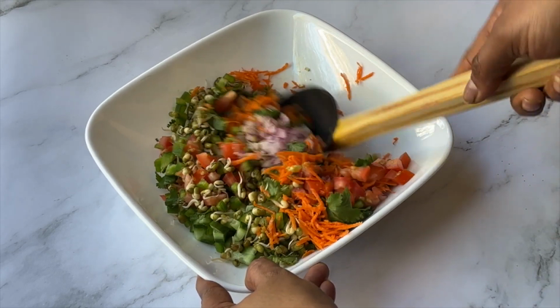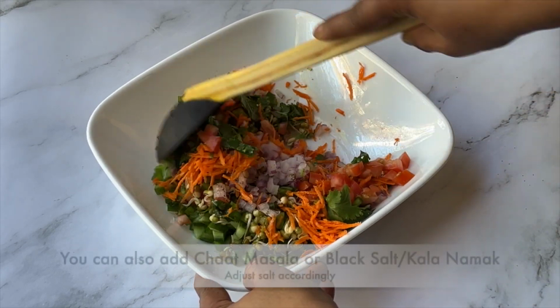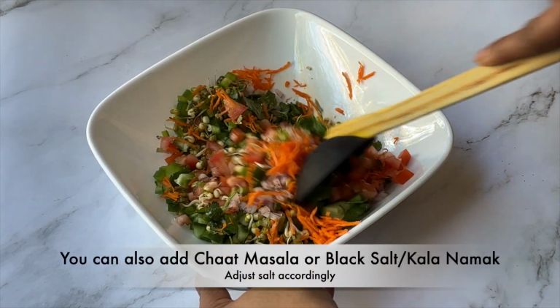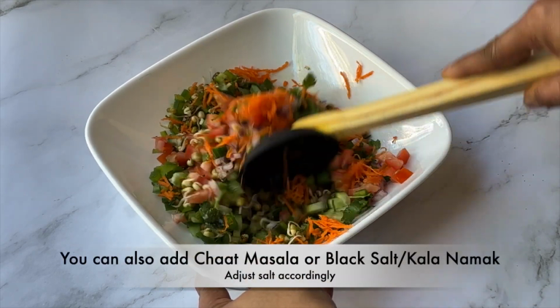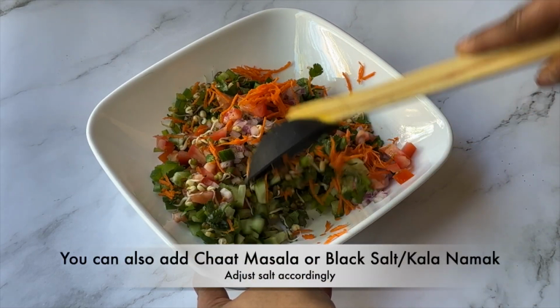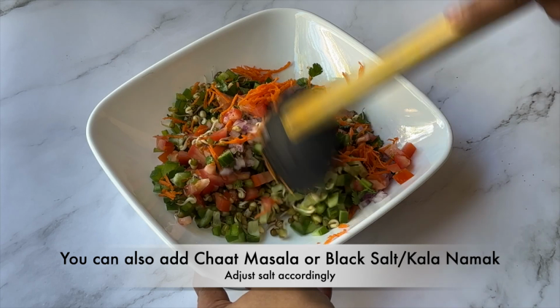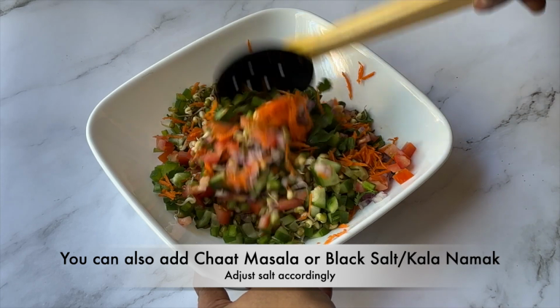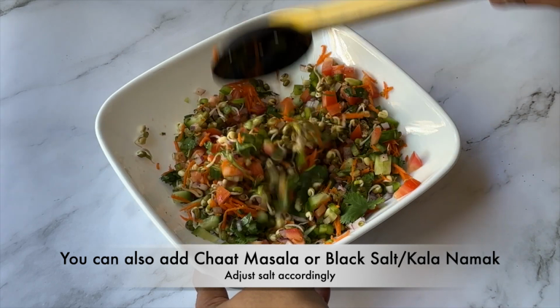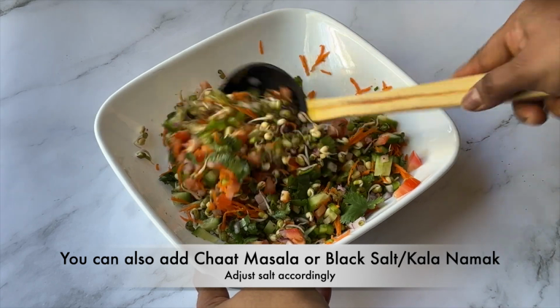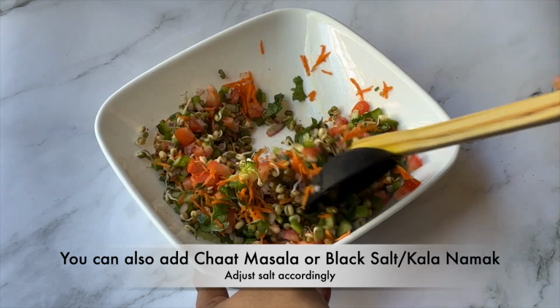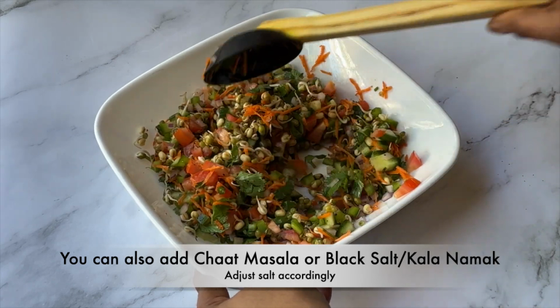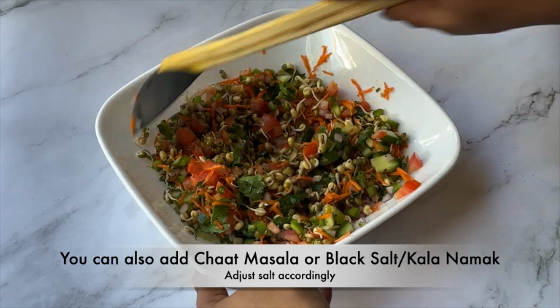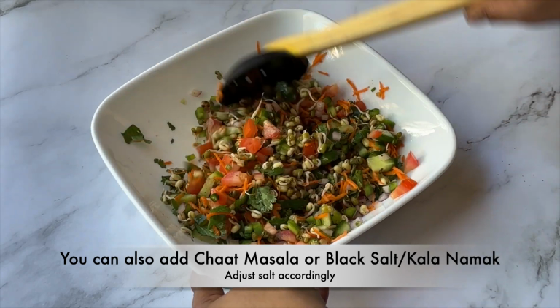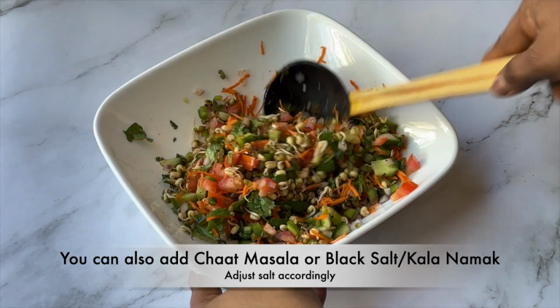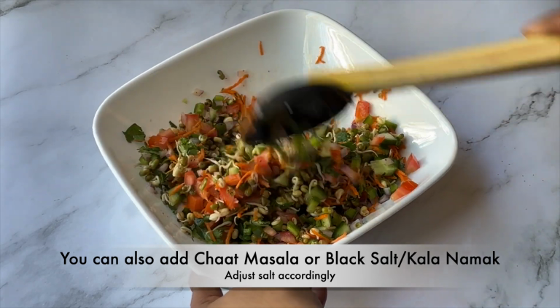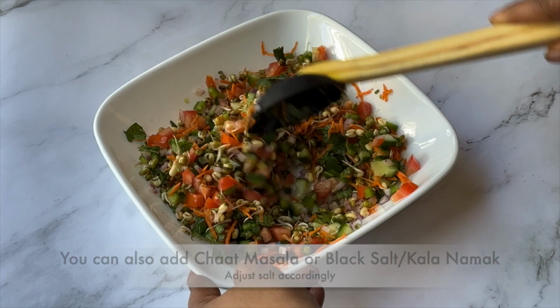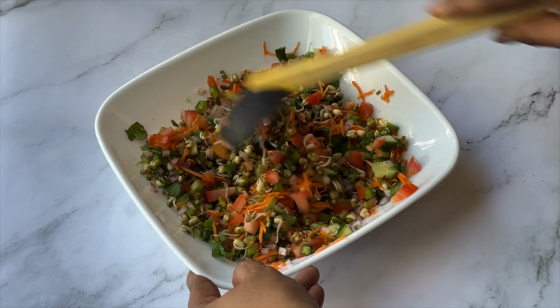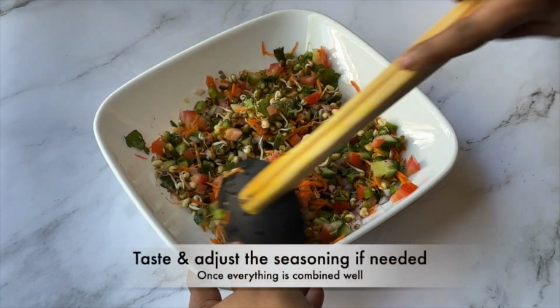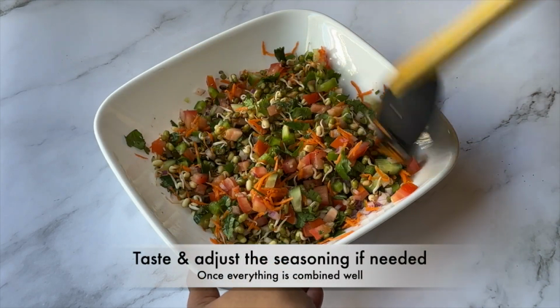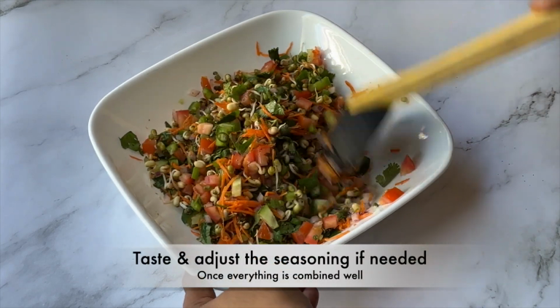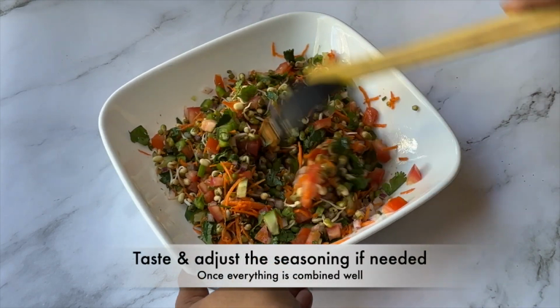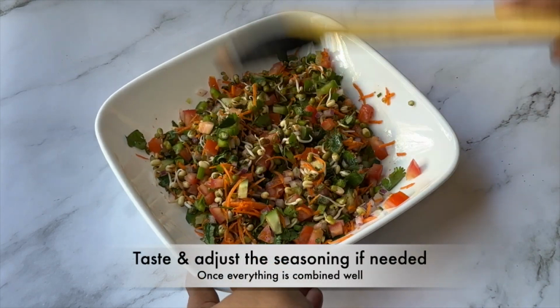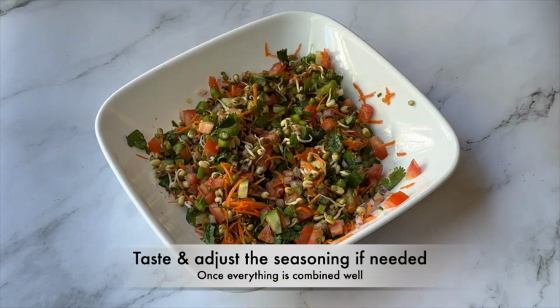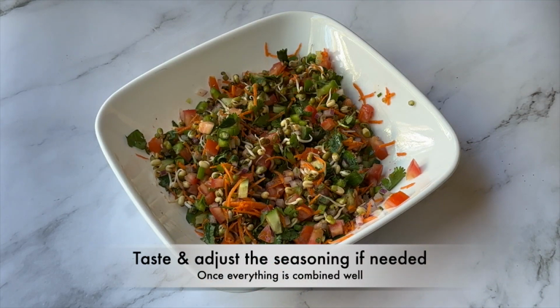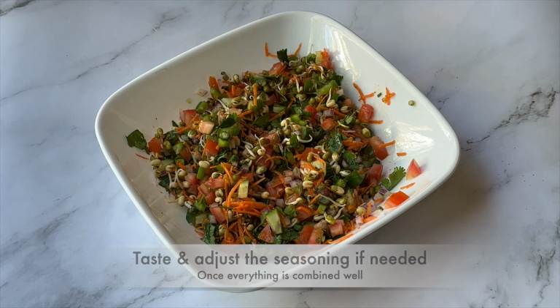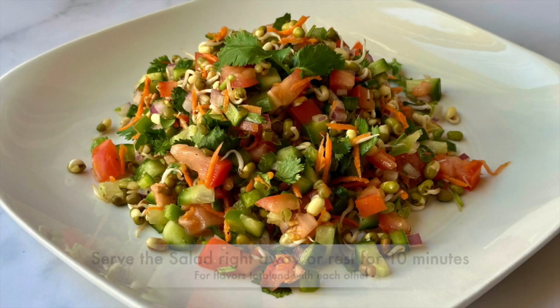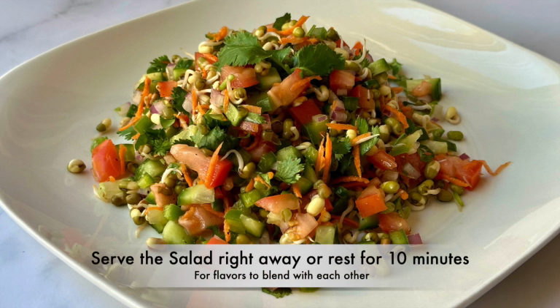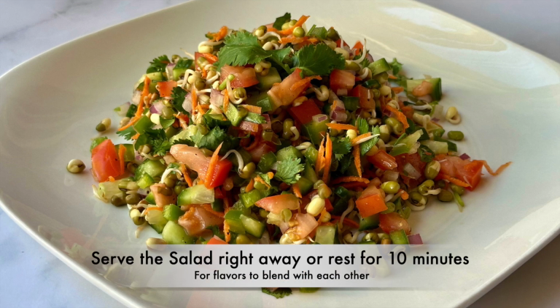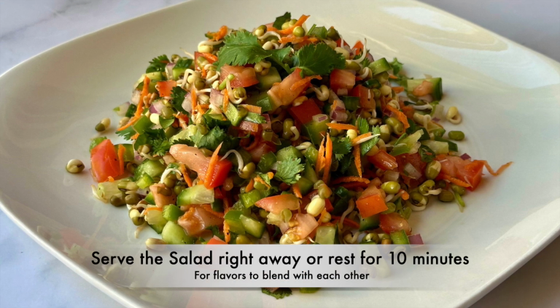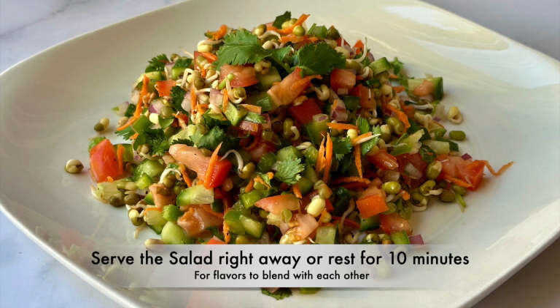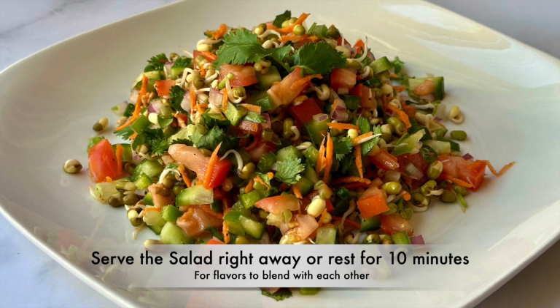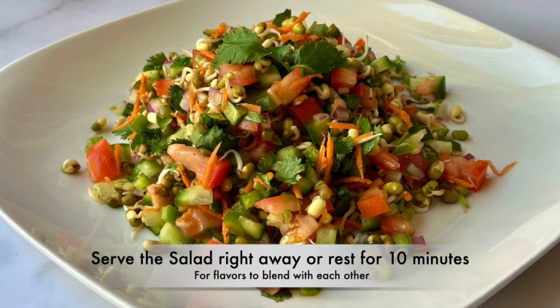You can also add chaat masala or black salt; if using either of these, adjust the salt accordingly. Once everything is combined well, taste and adjust the seasoning if needed. Serve the salad right away, or let it rest for 10 minutes for the flavors to blend with each other.